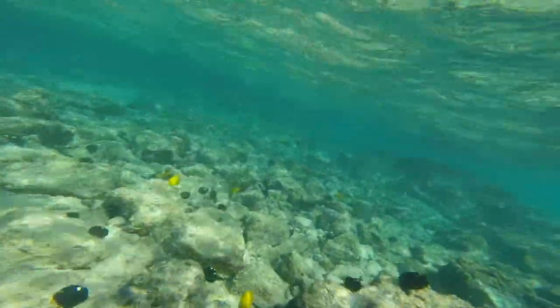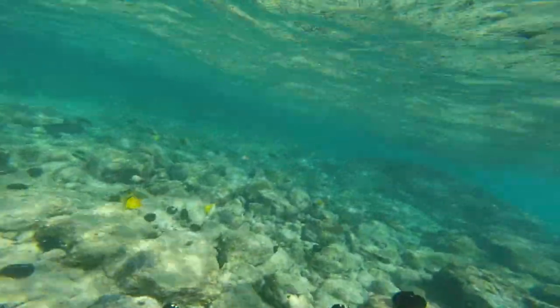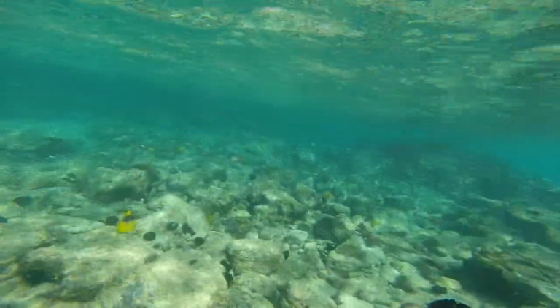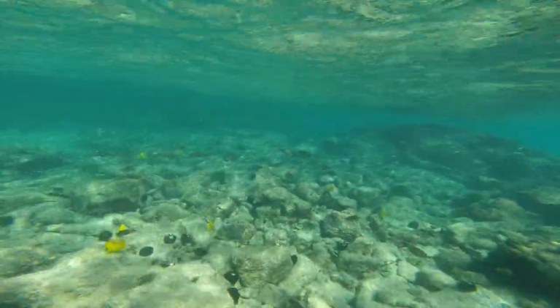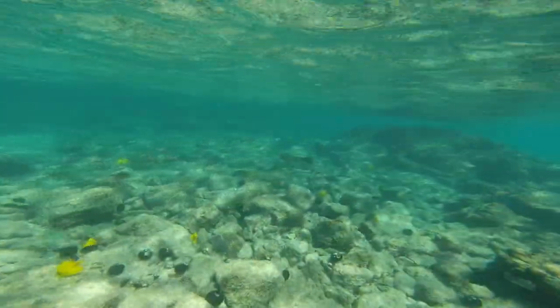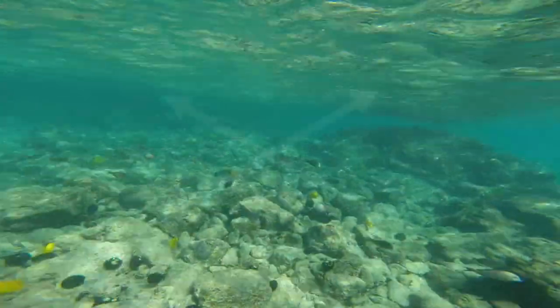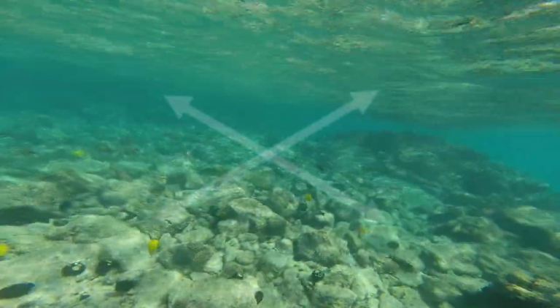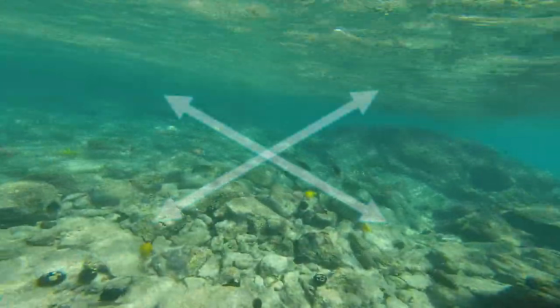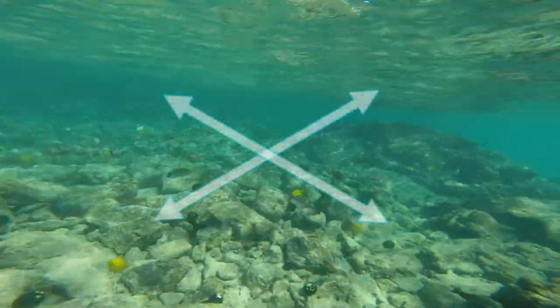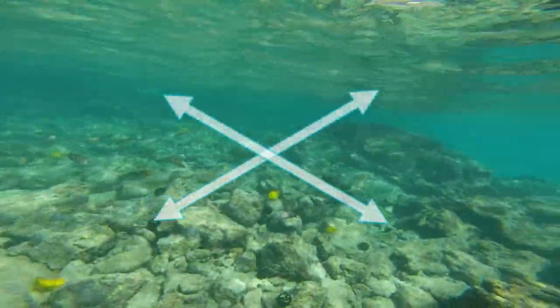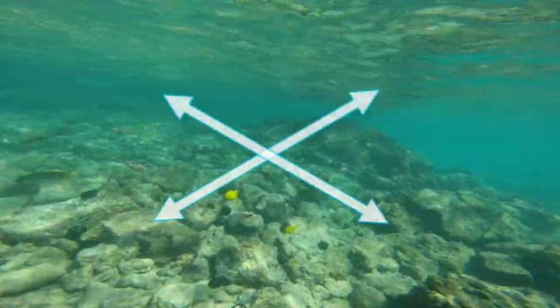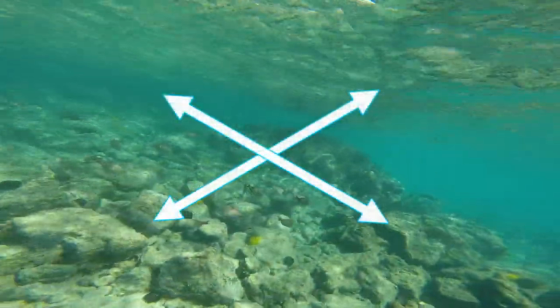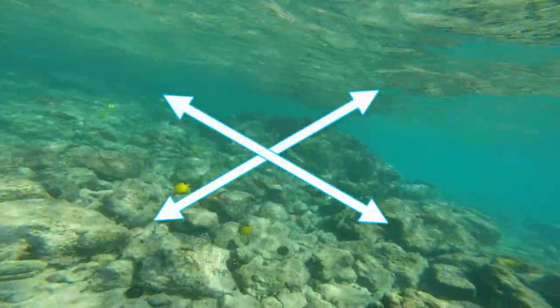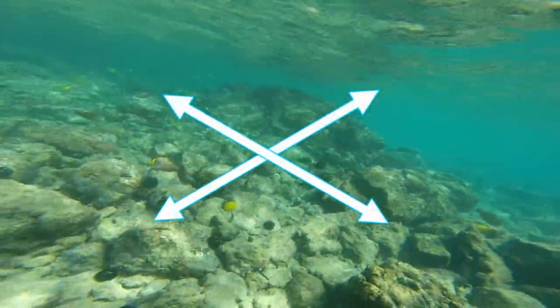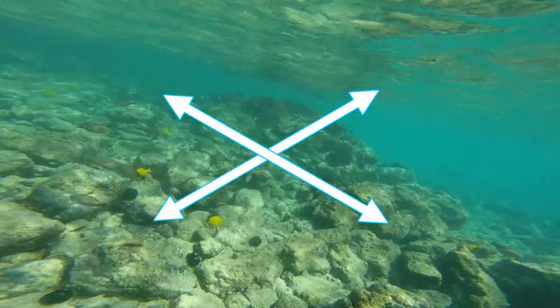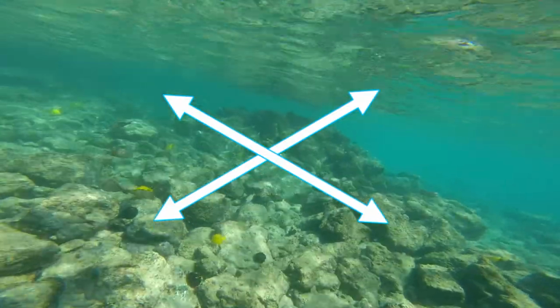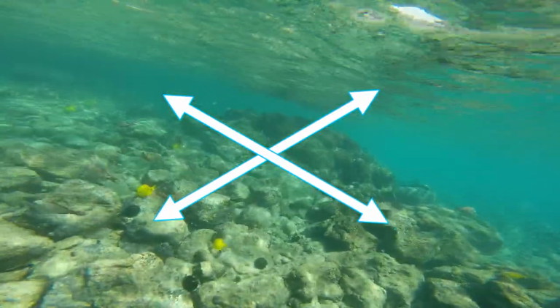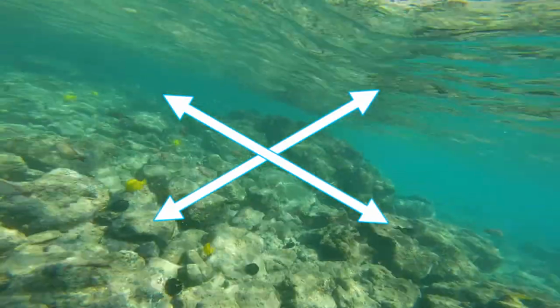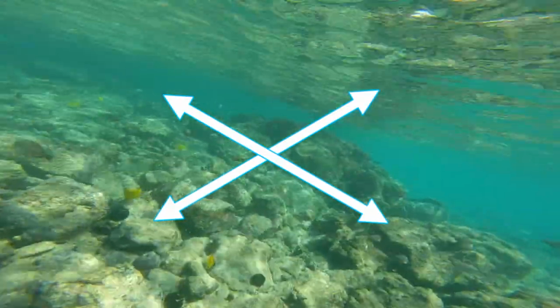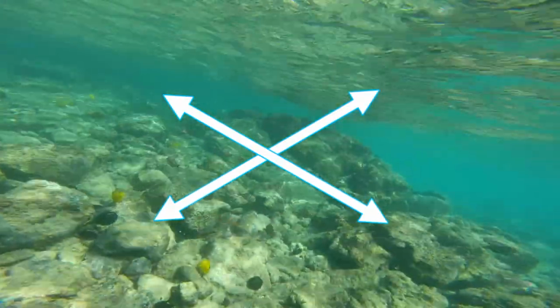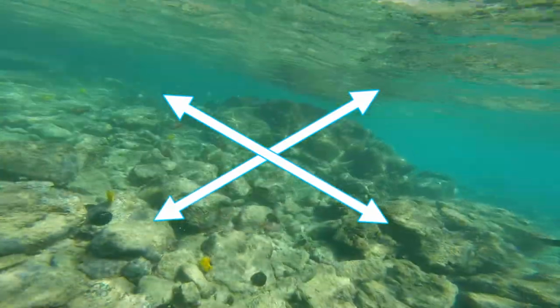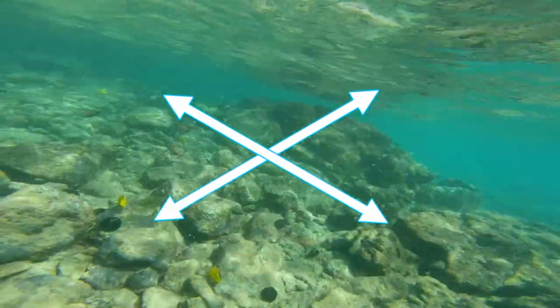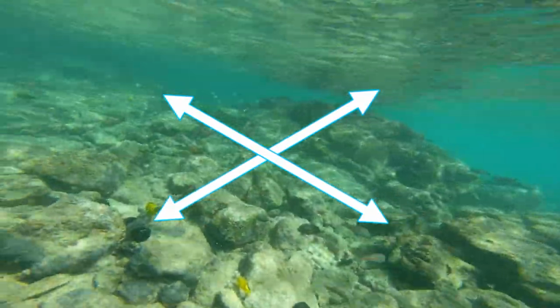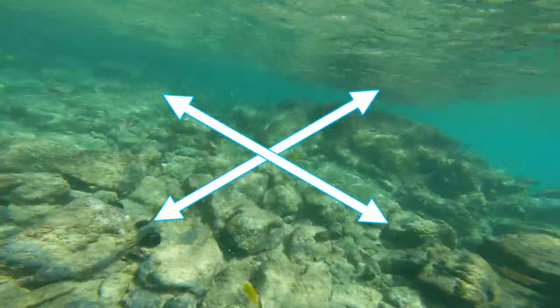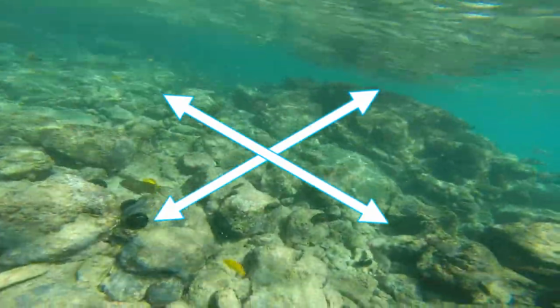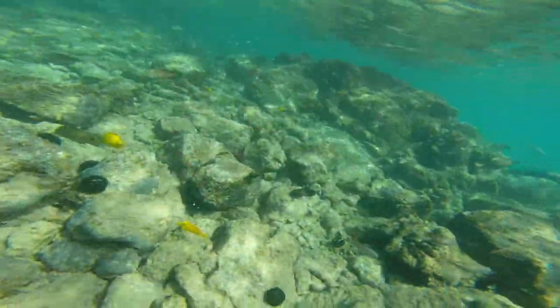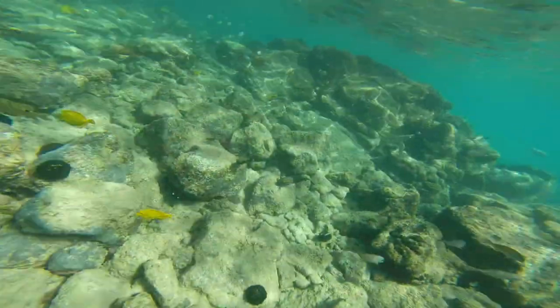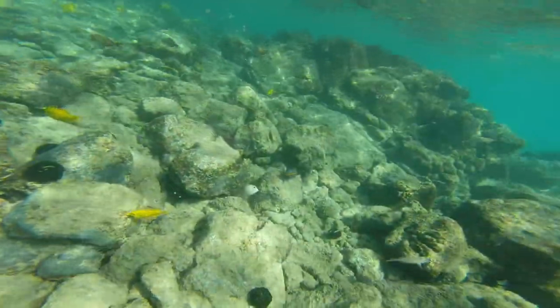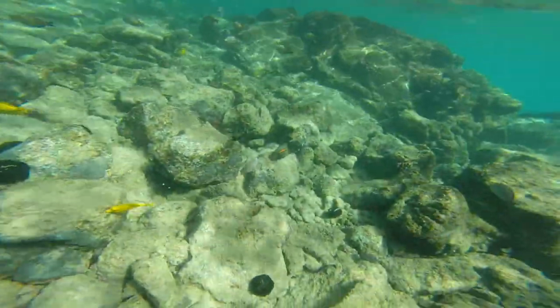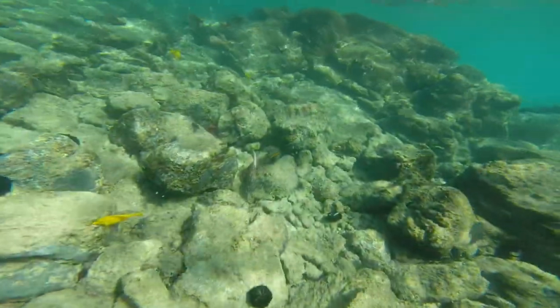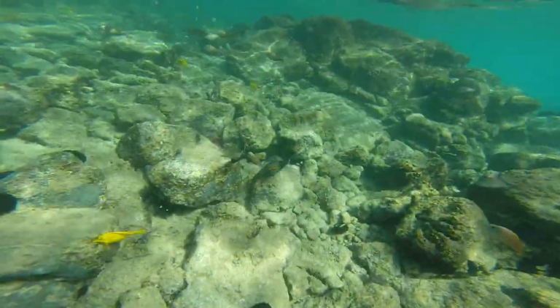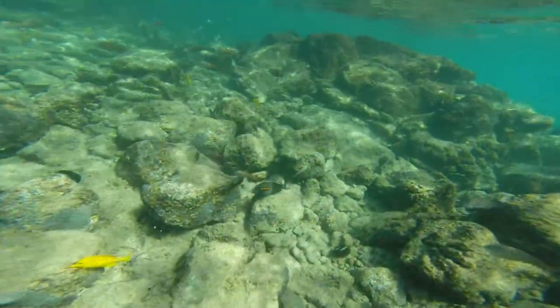First, diagonal exercise. This should be done very lightly and easily, in a relaxed state, and one repetition in each direction.